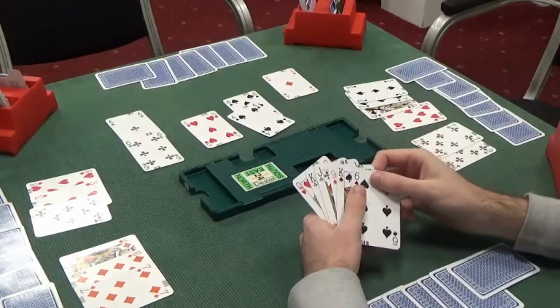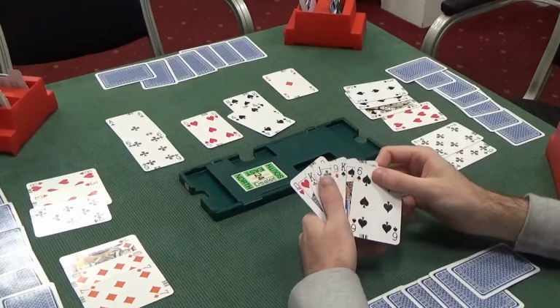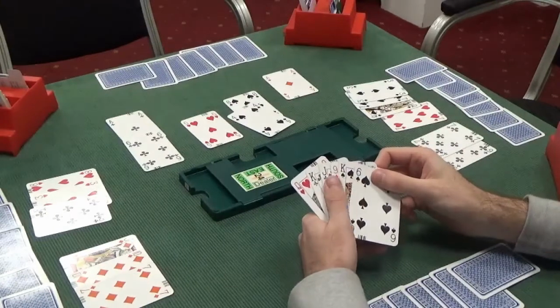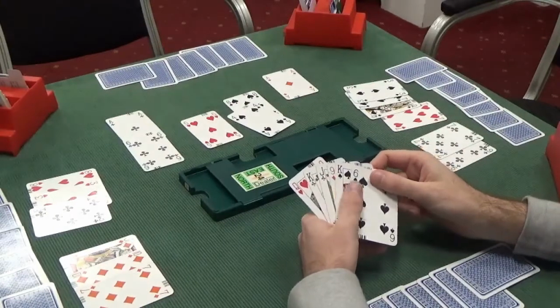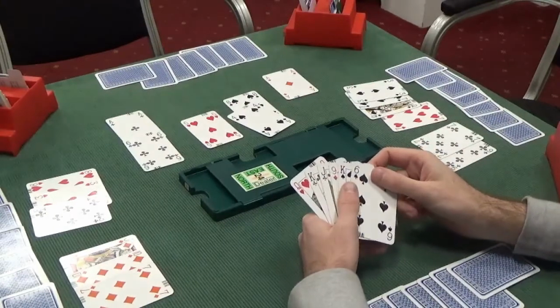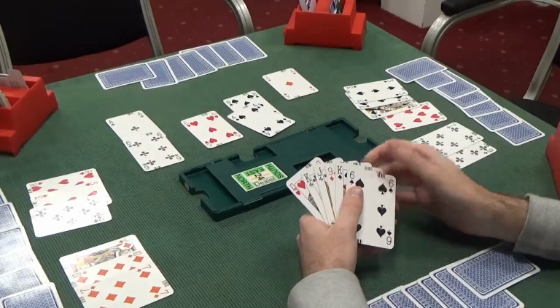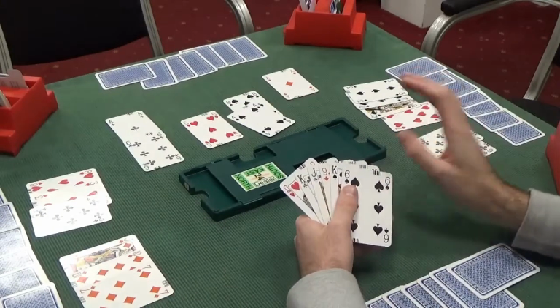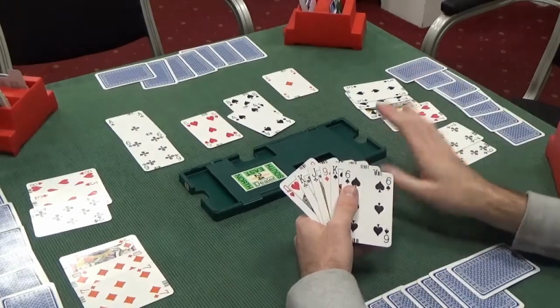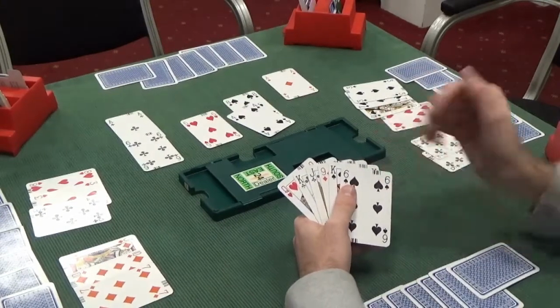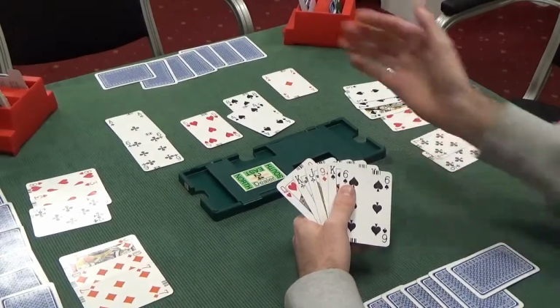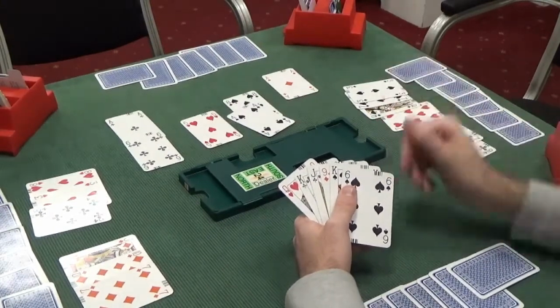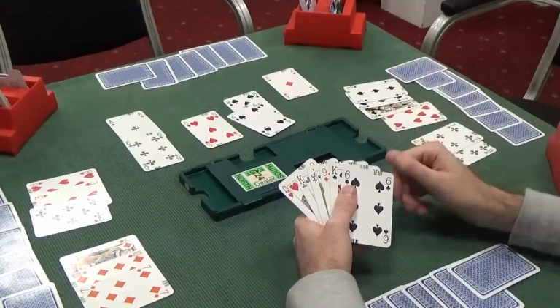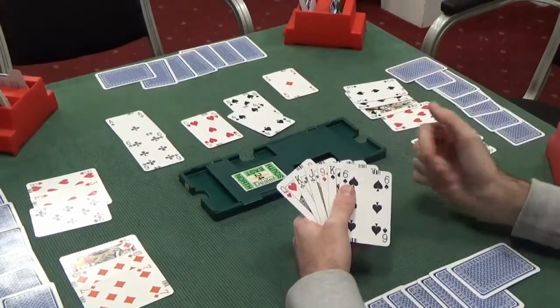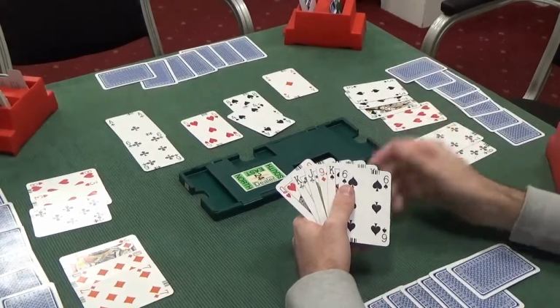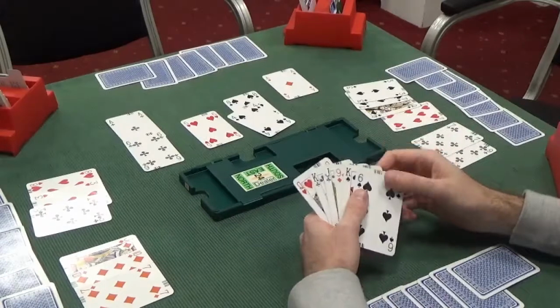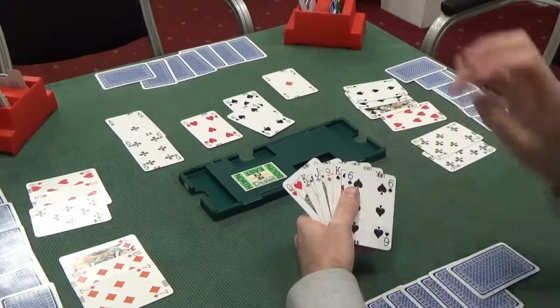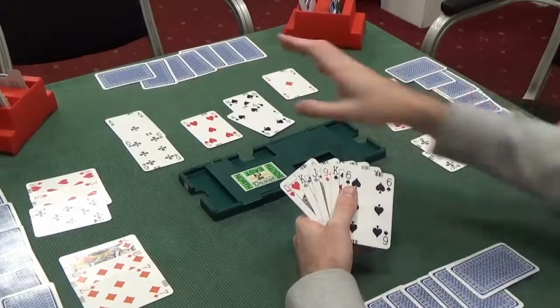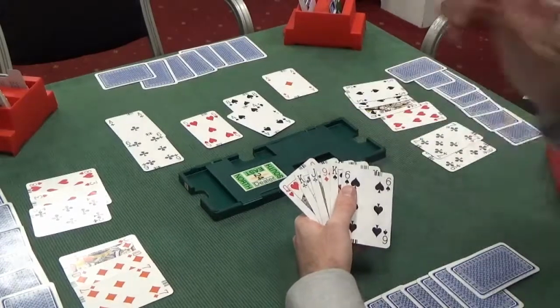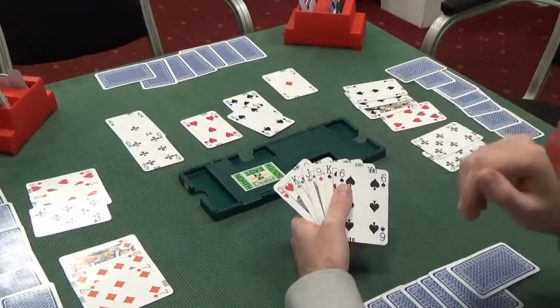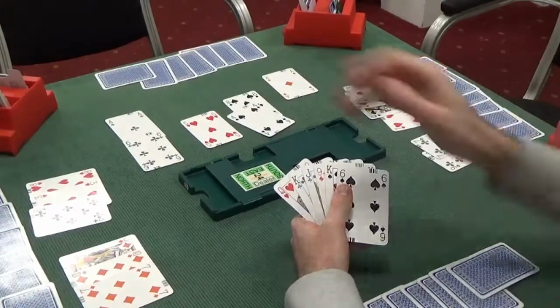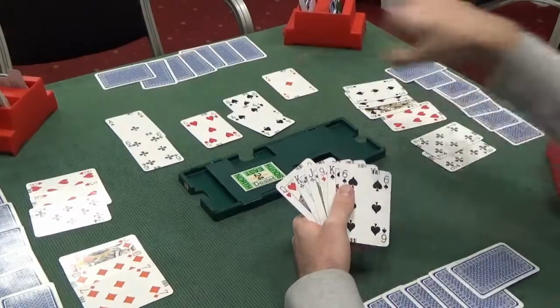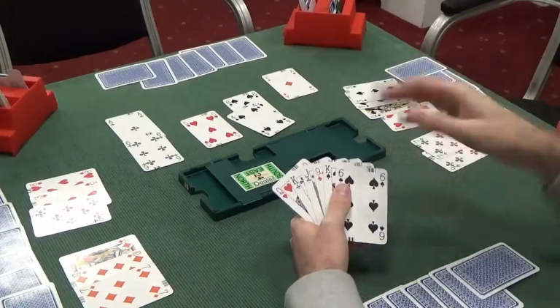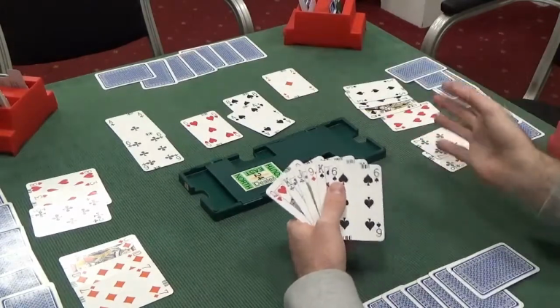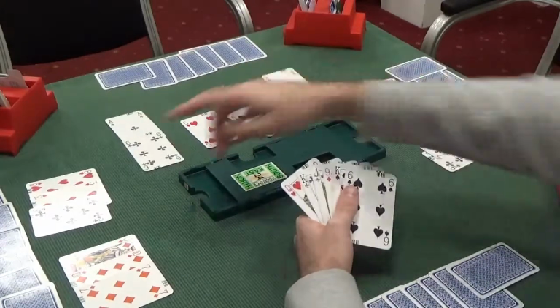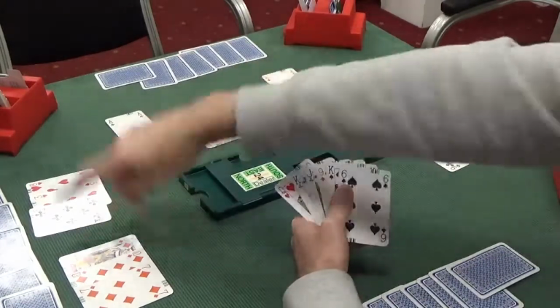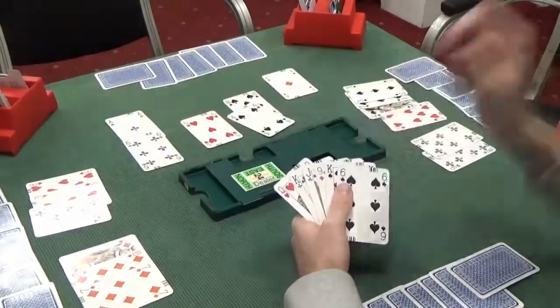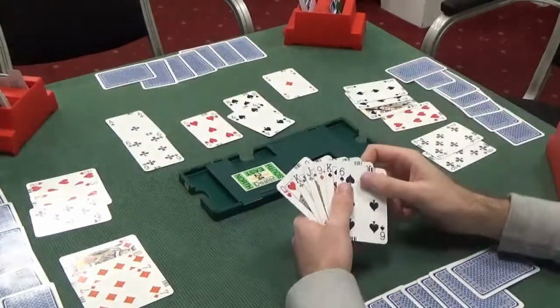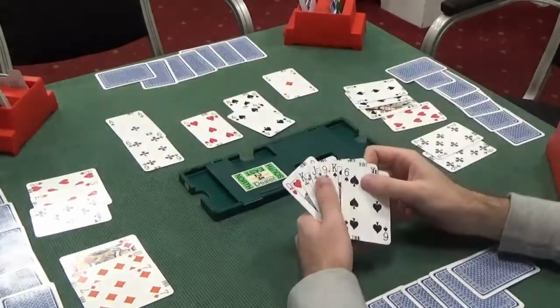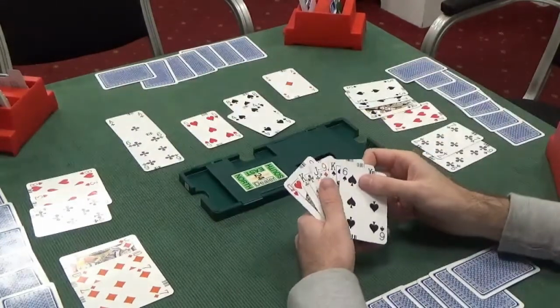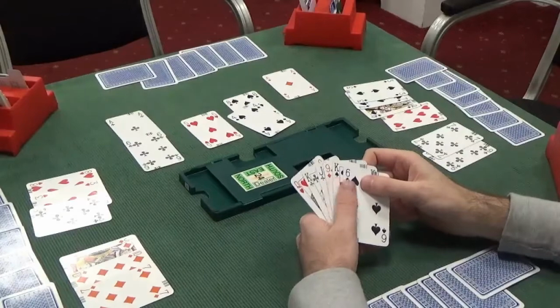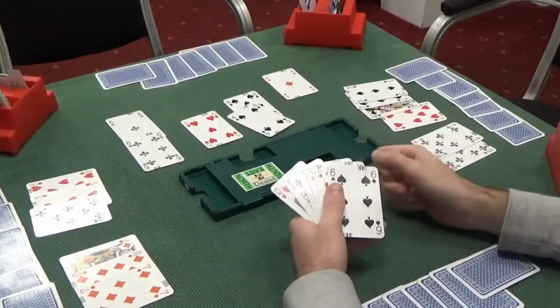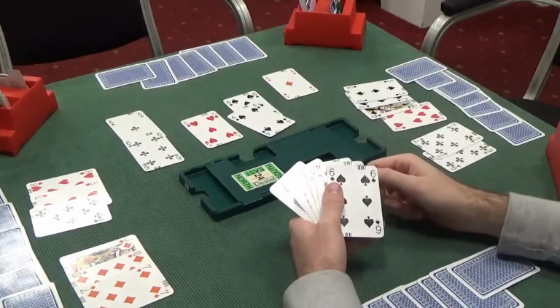So we're going to end up going off in this slam. We have 34 points between the two hands, but we simply didn't have the correct shape — the ten of hearts finesse didn't work, so we couldn't make our 12 tricks.